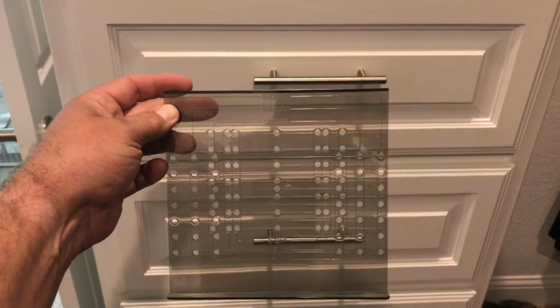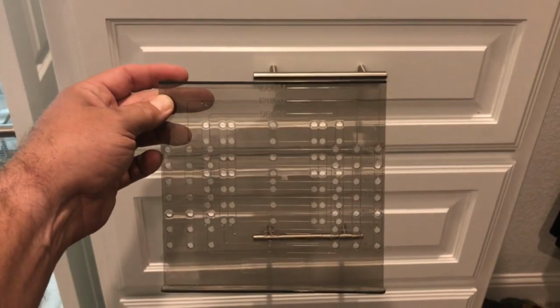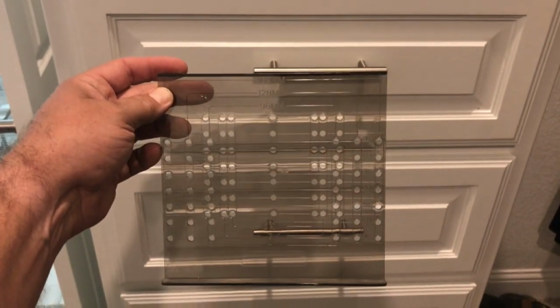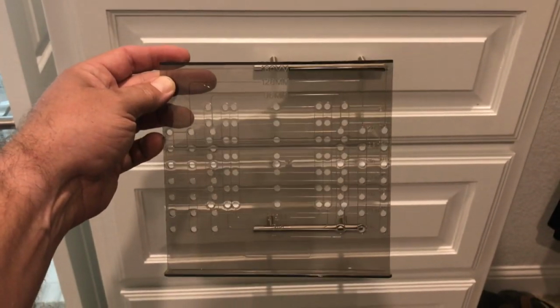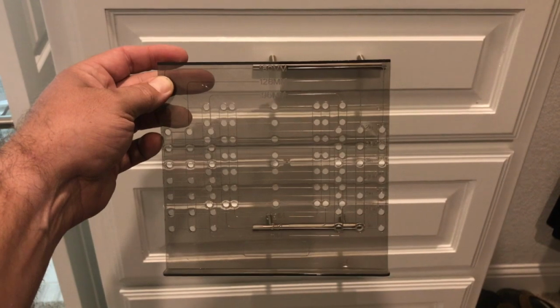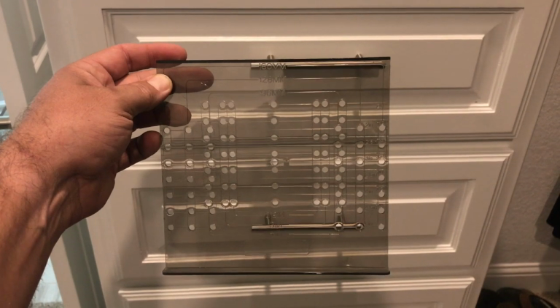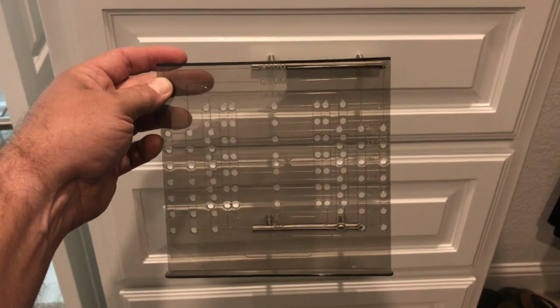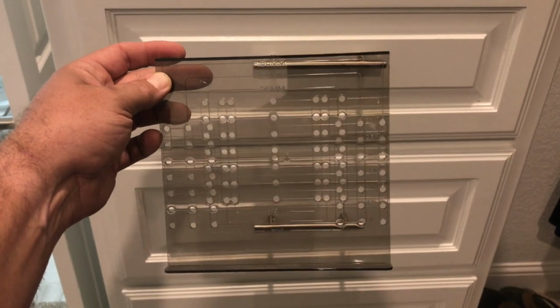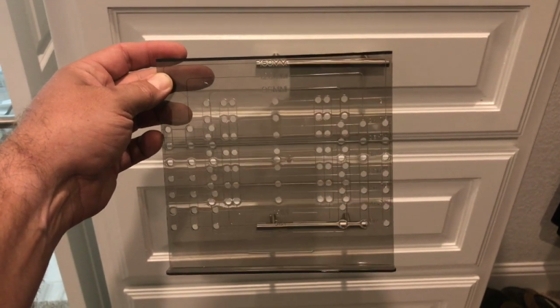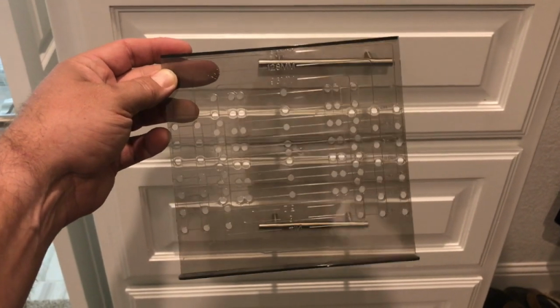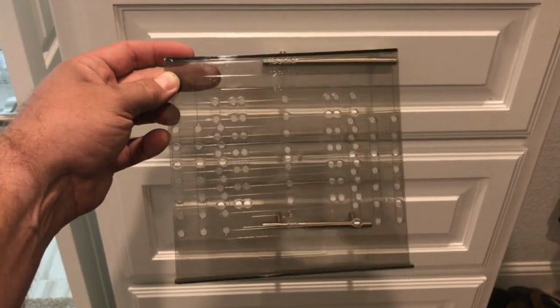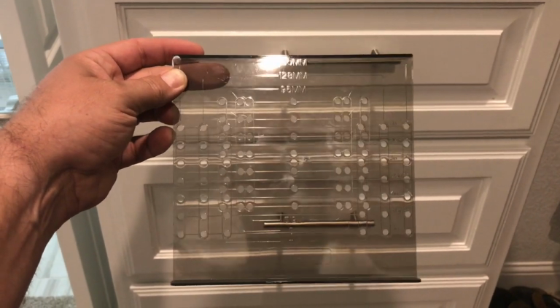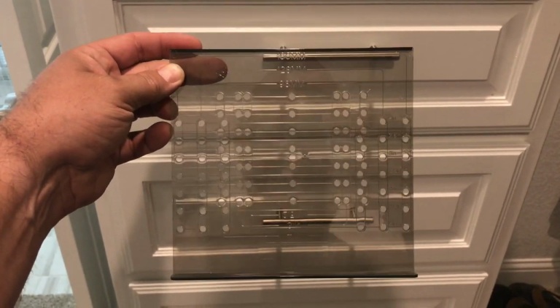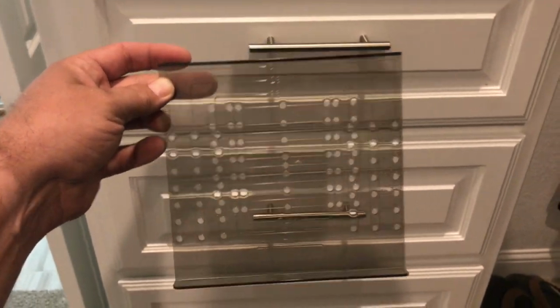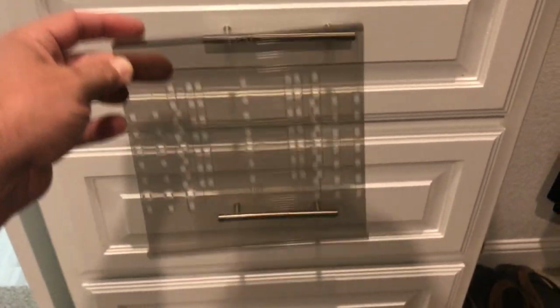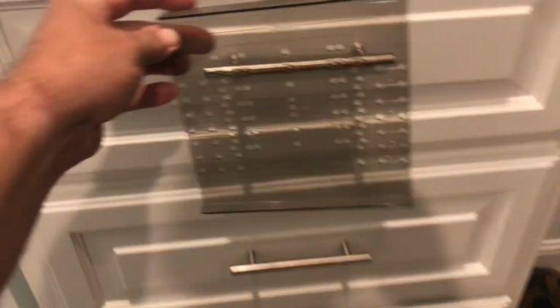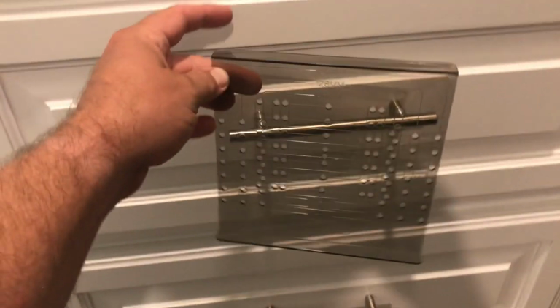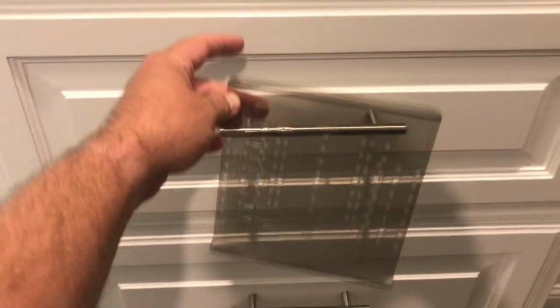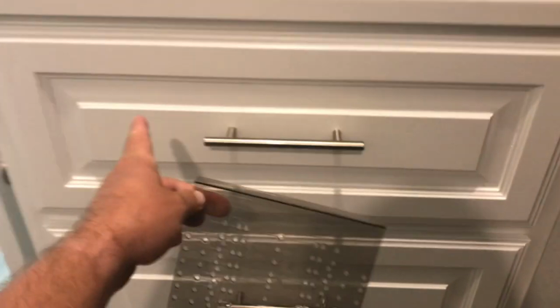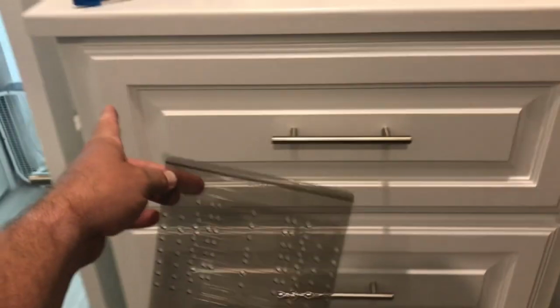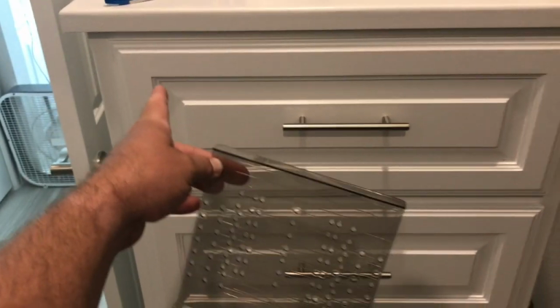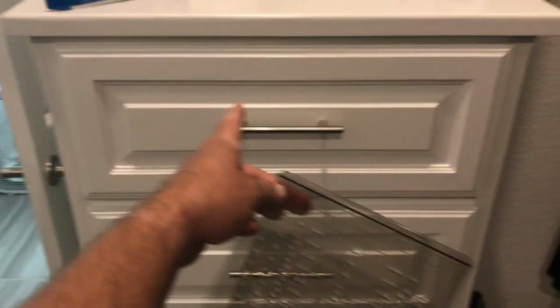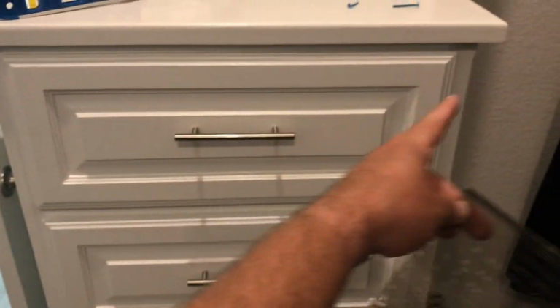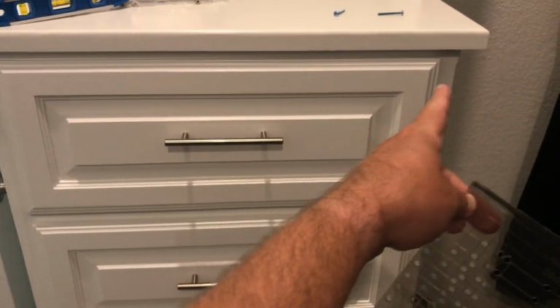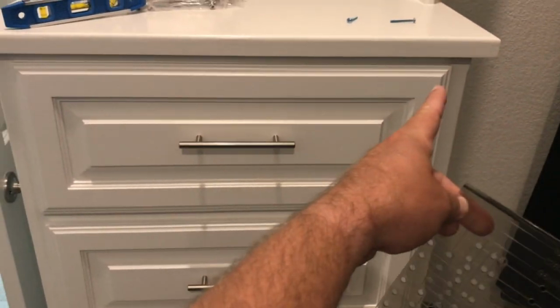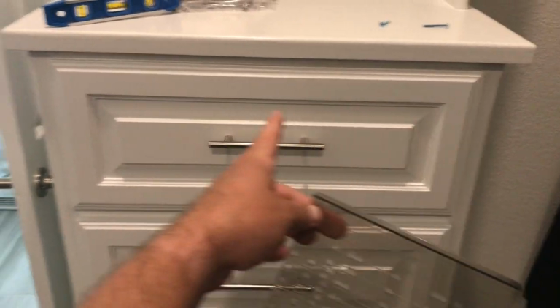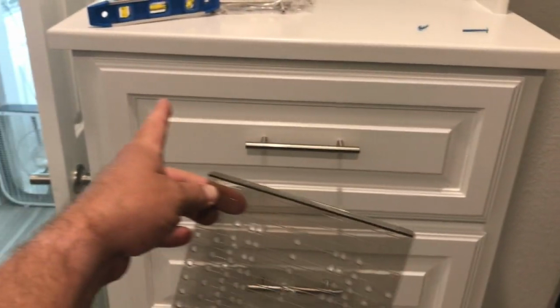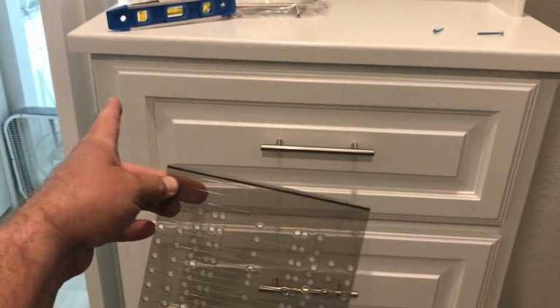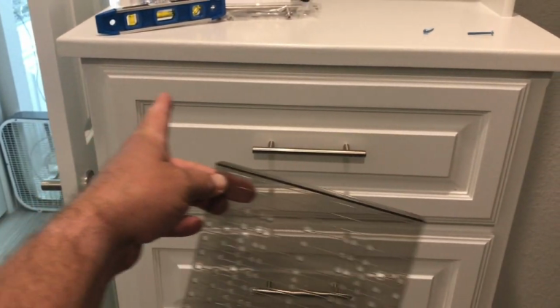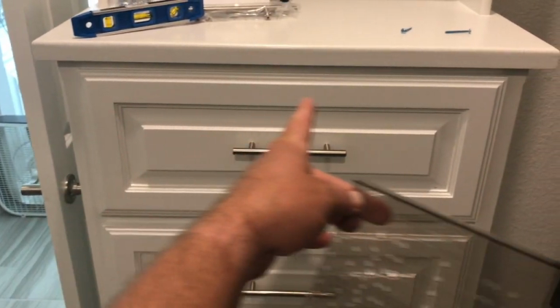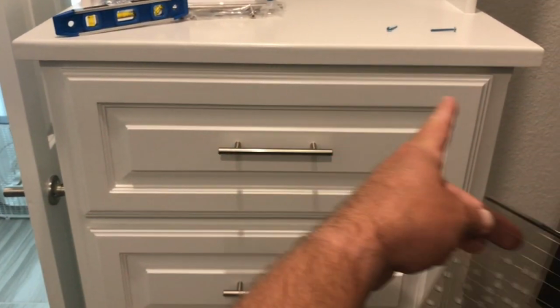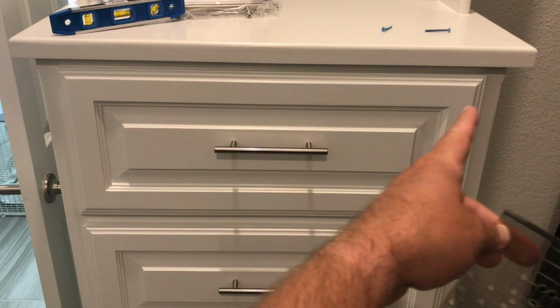I just want to show you this quick template I found at Home Depot. I never knew about them until my dad, who did this not too long ago, told me about it. So I got this template — you just find the center of your drawer.